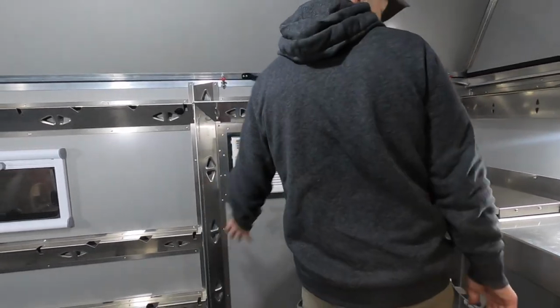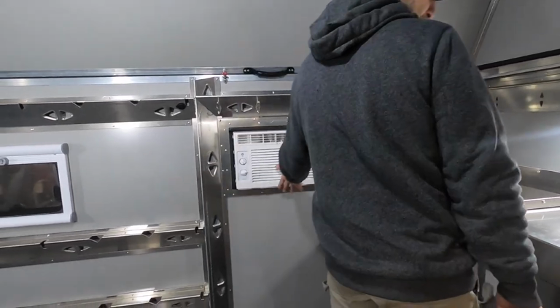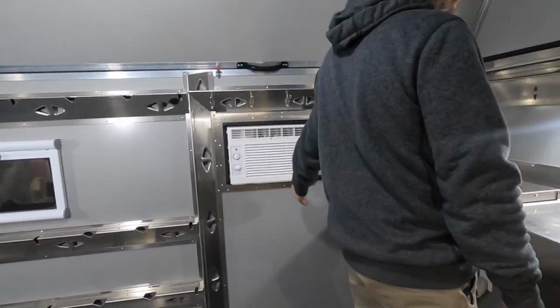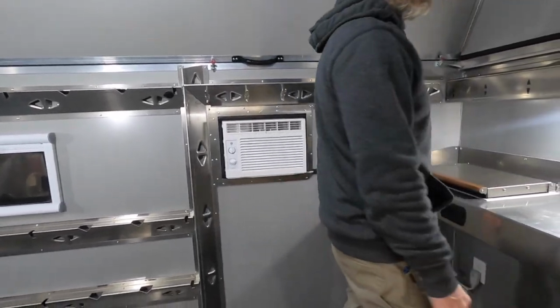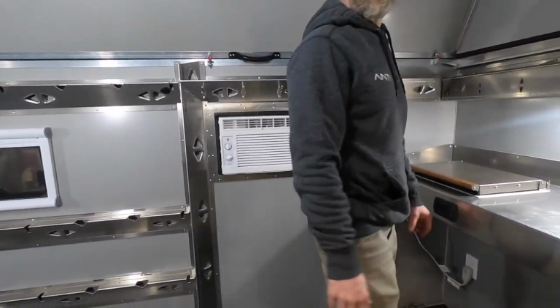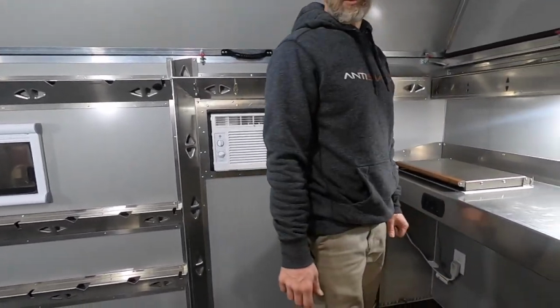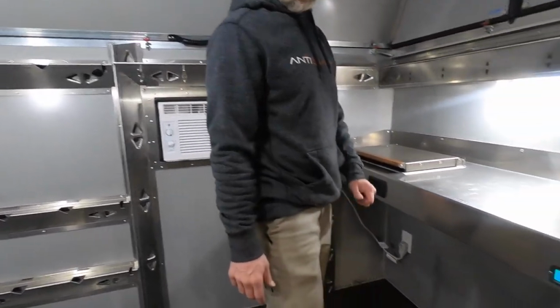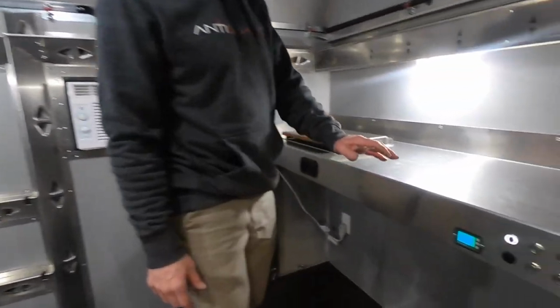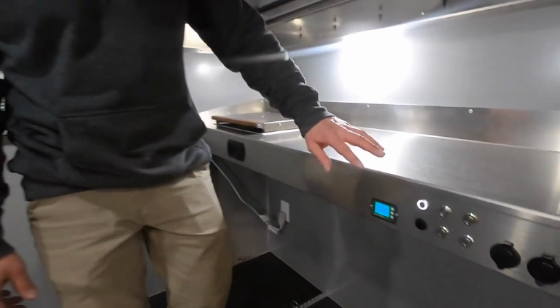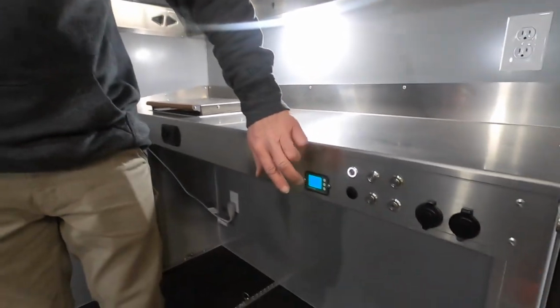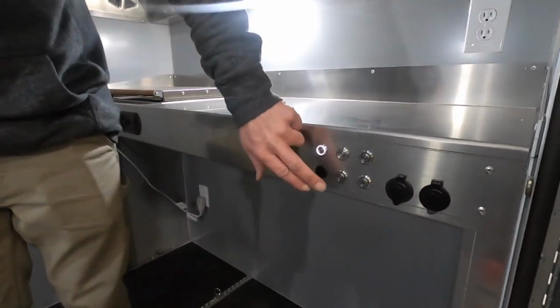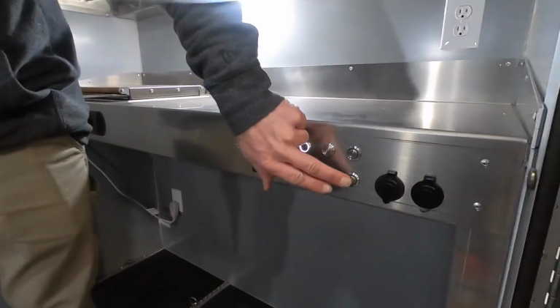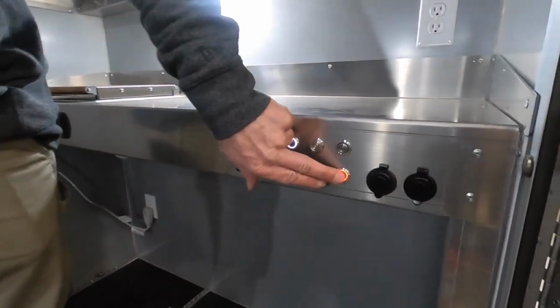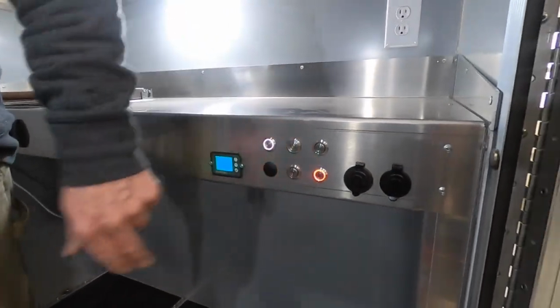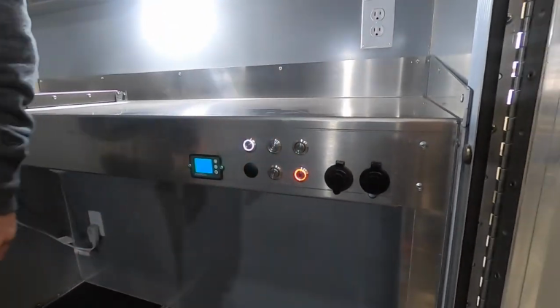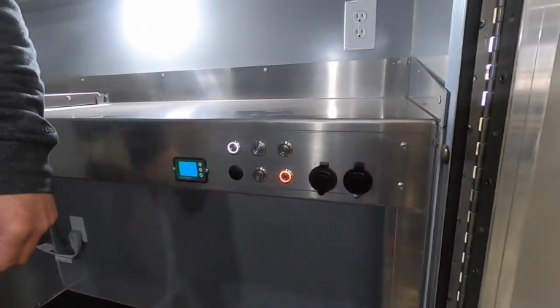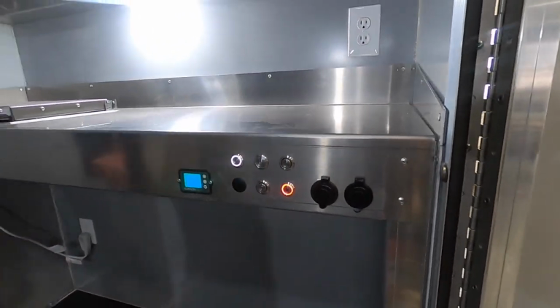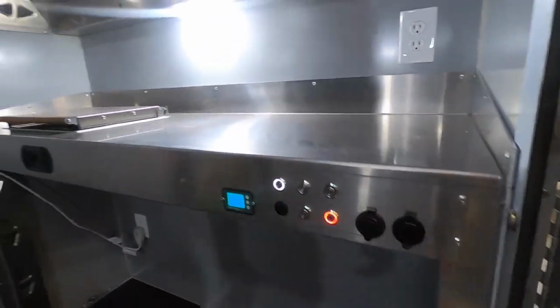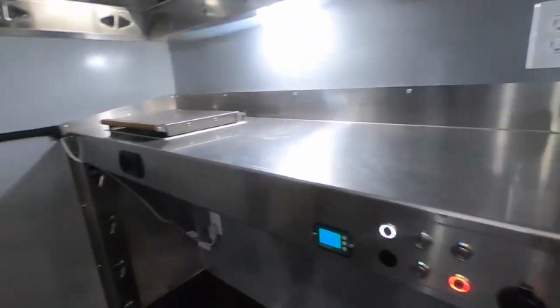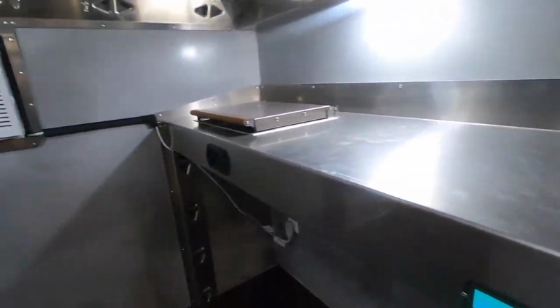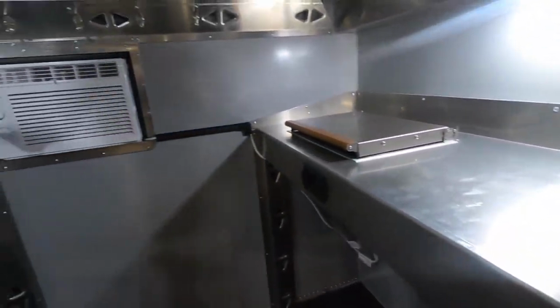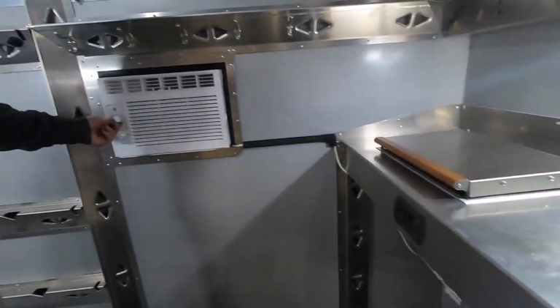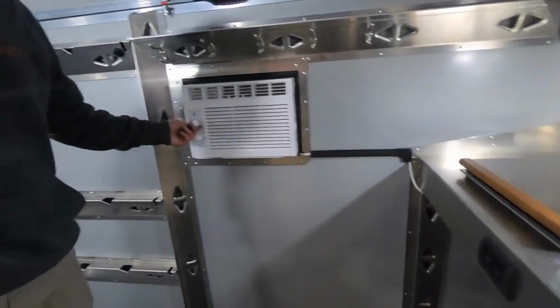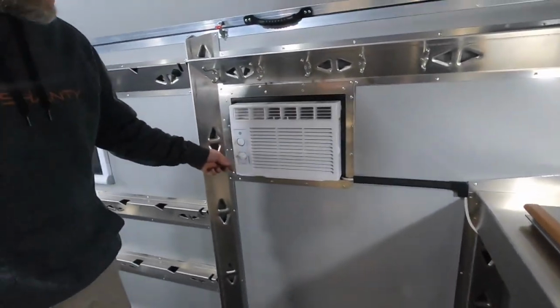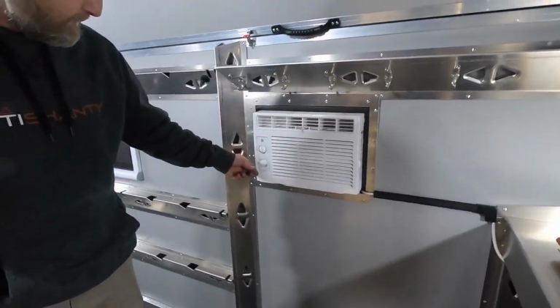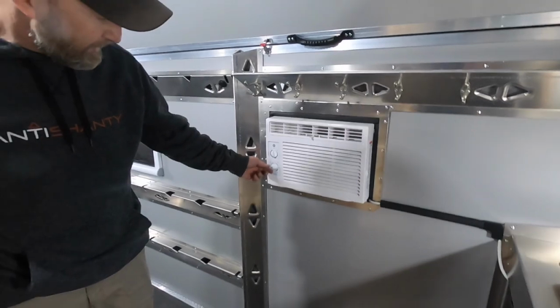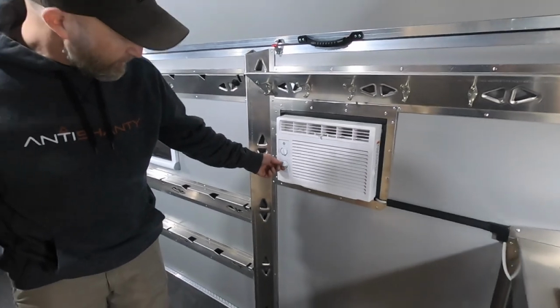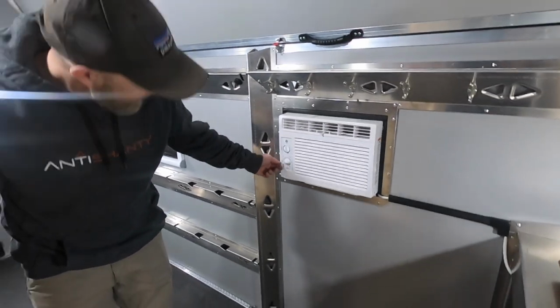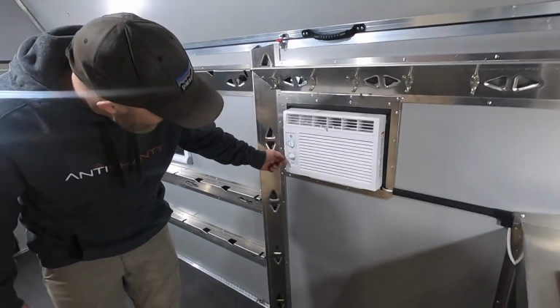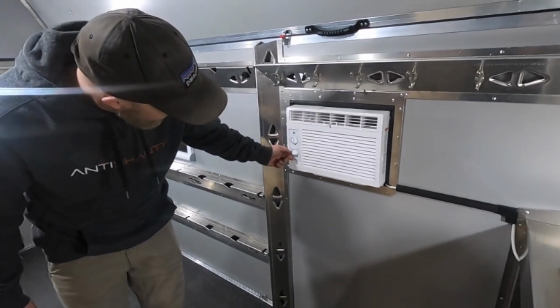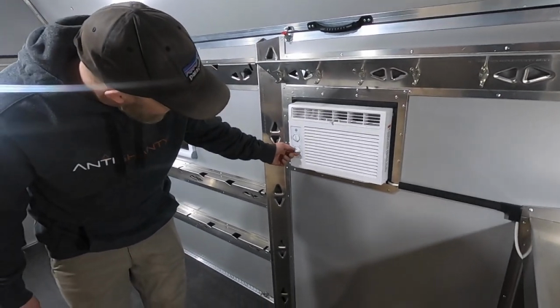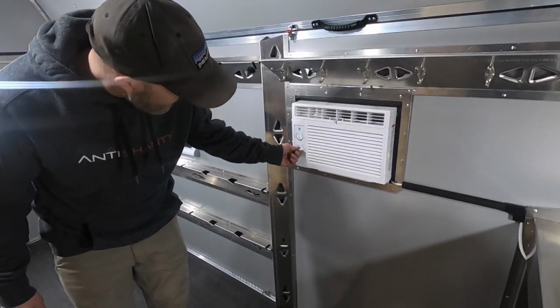The air conditioner will now run off of the power inverter, so we go ahead, turn our inverter on, and turn our air conditioner on.